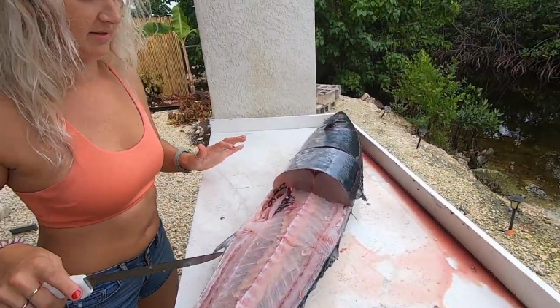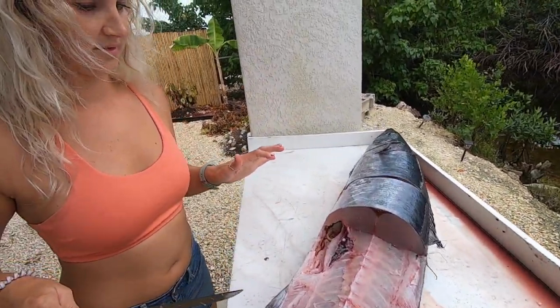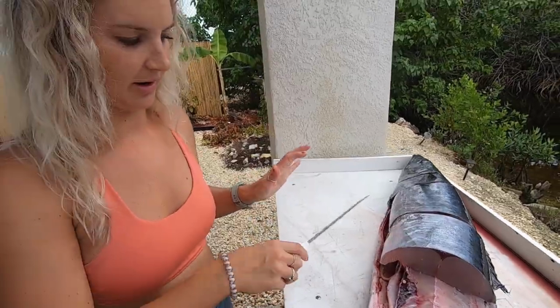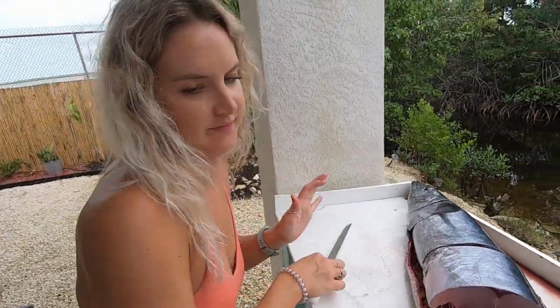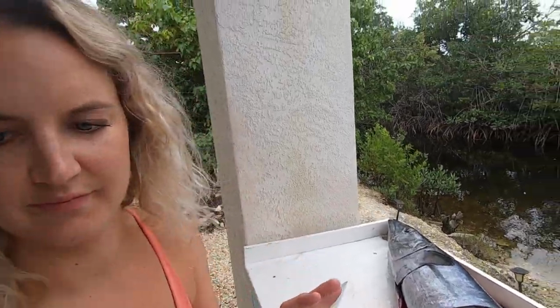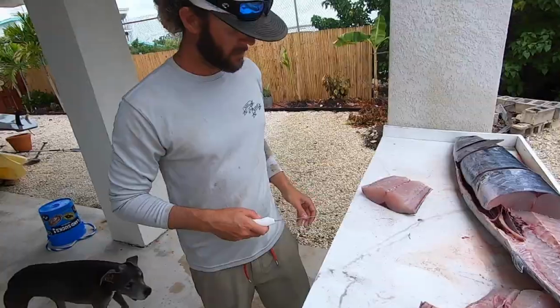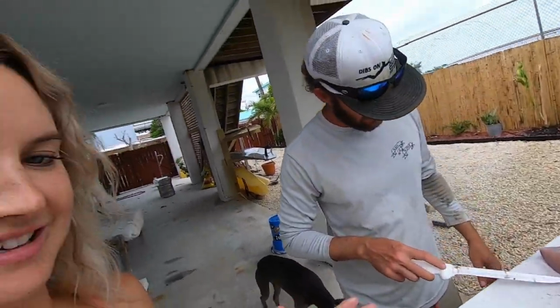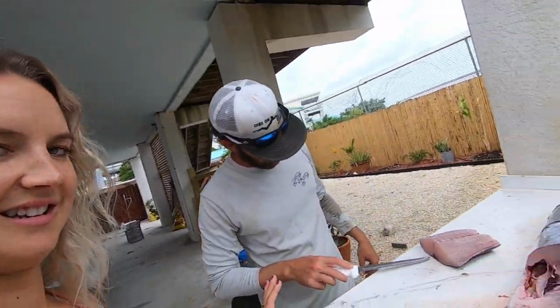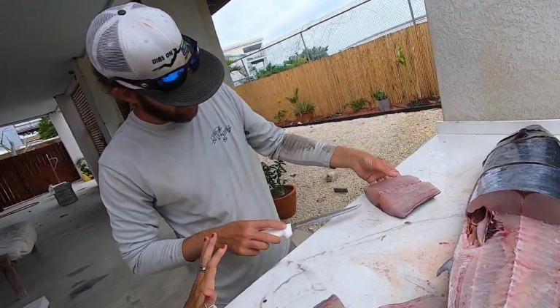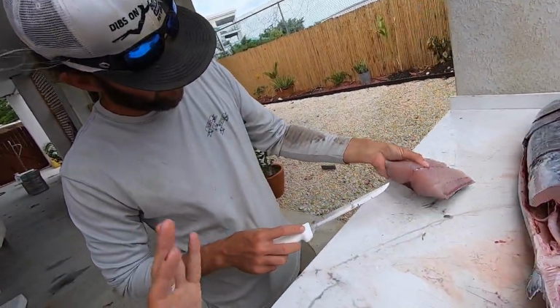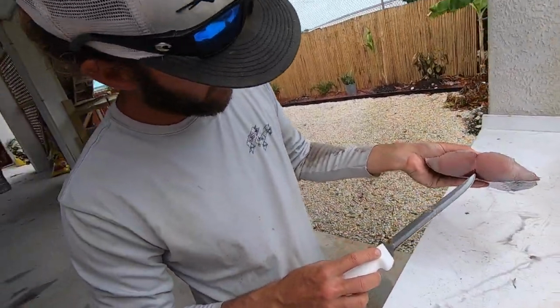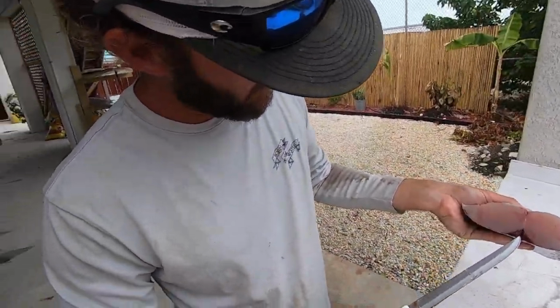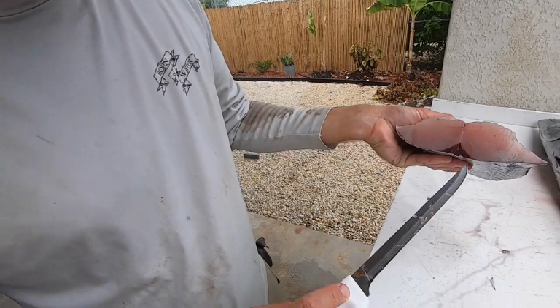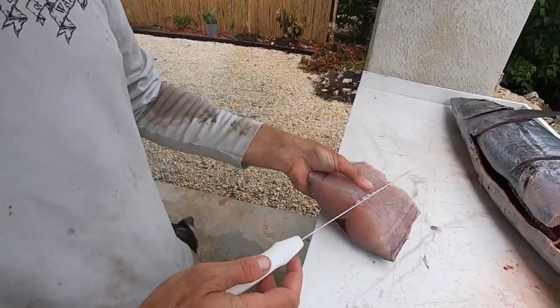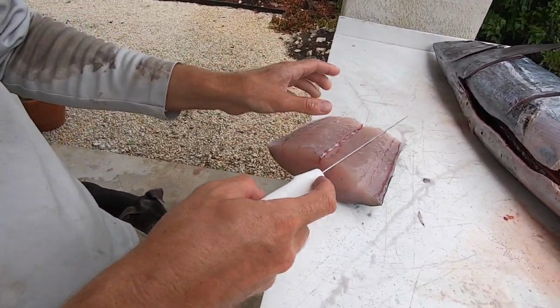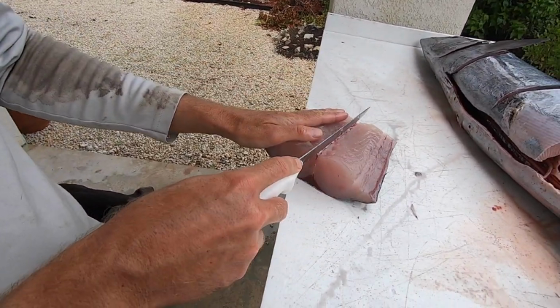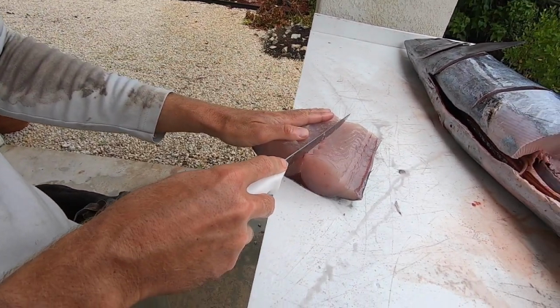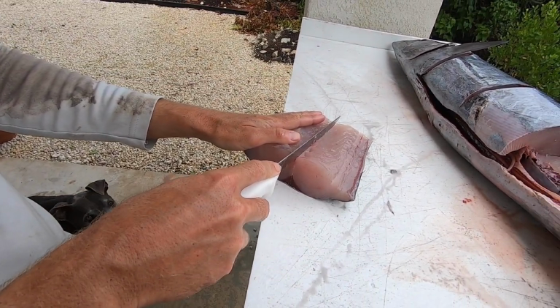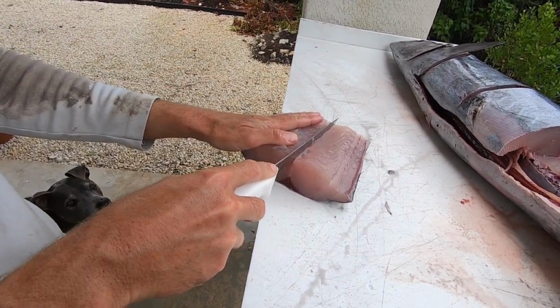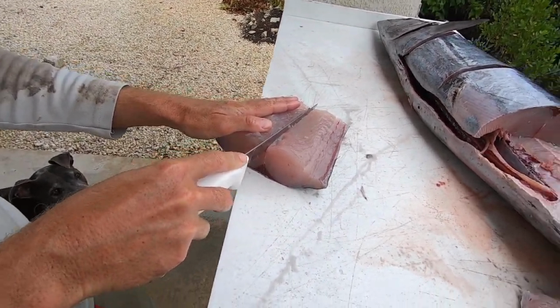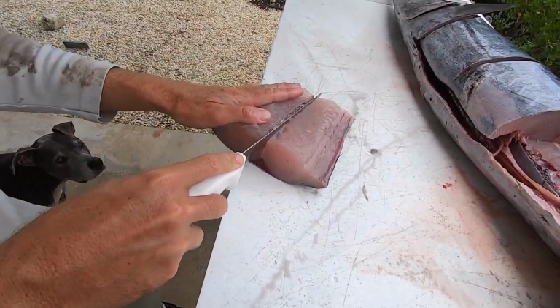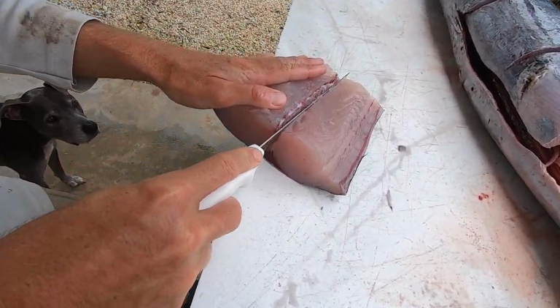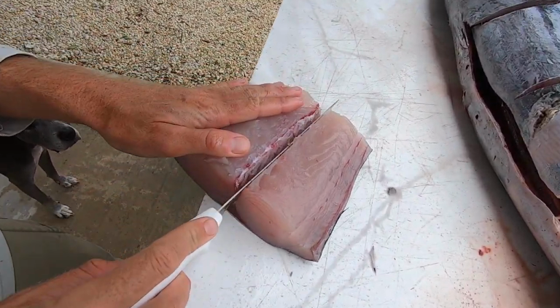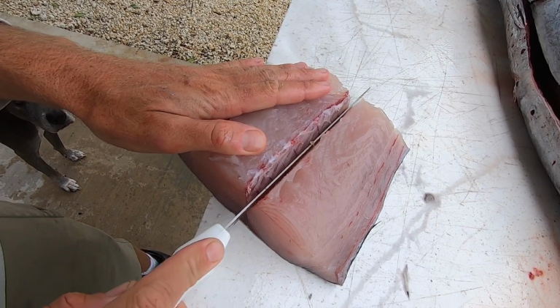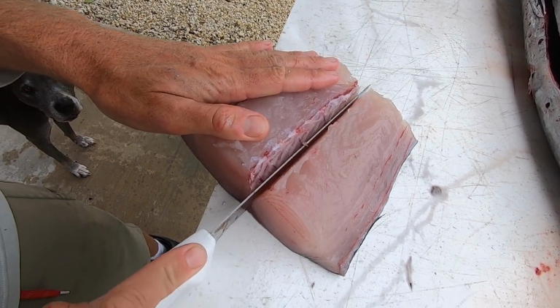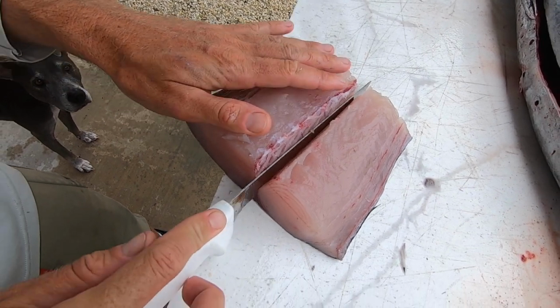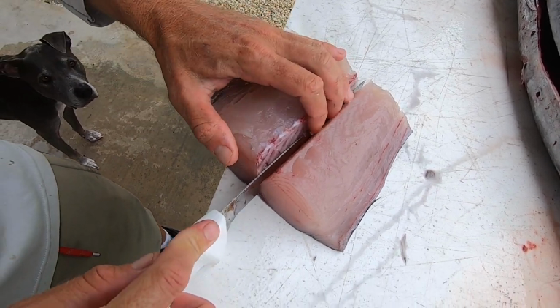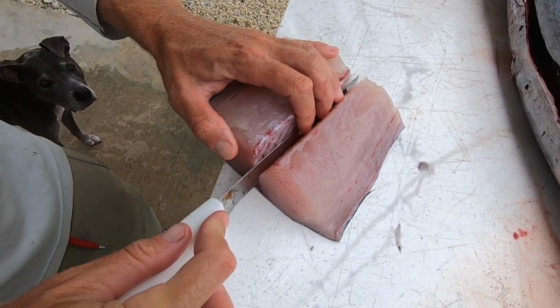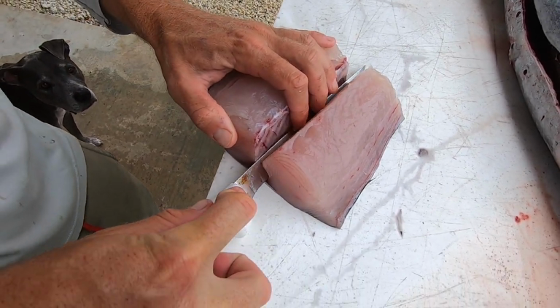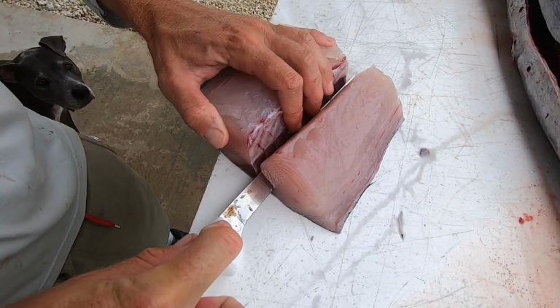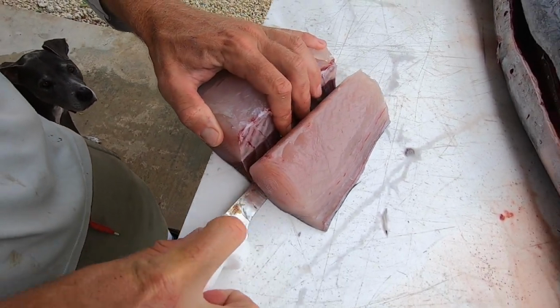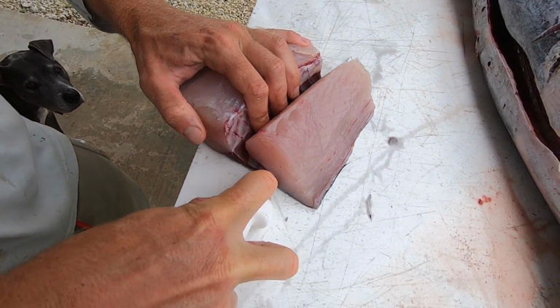You can see there's a bloodline right here, so I'm gonna go straight down the middle, straight to that bloodline, and out.